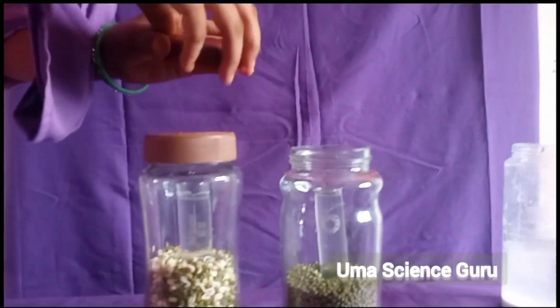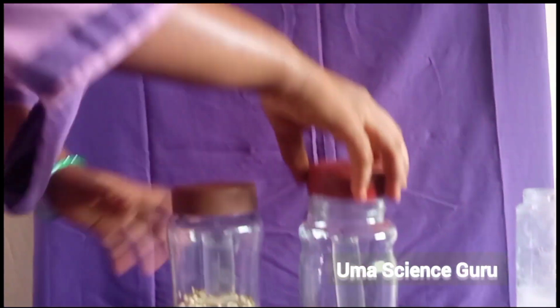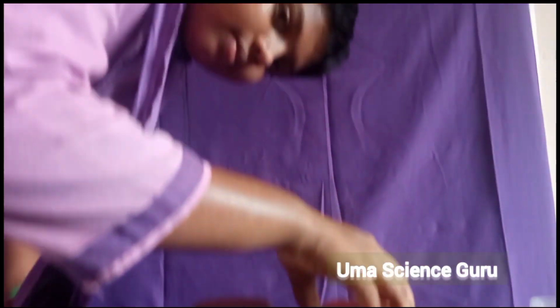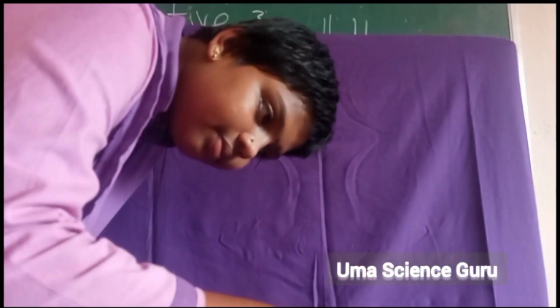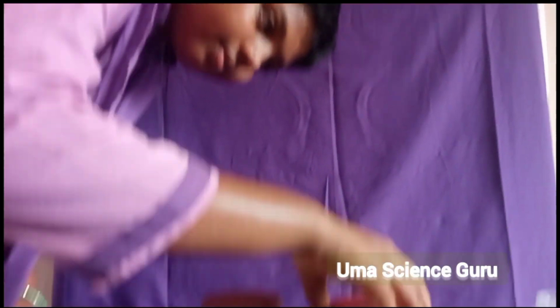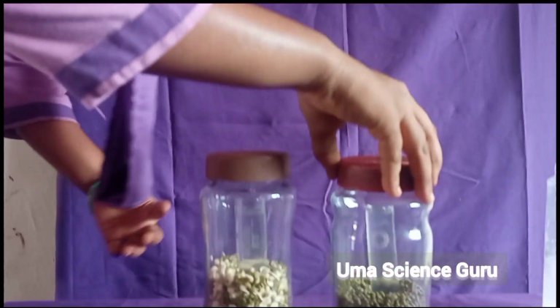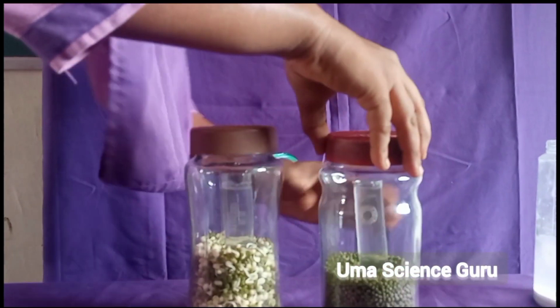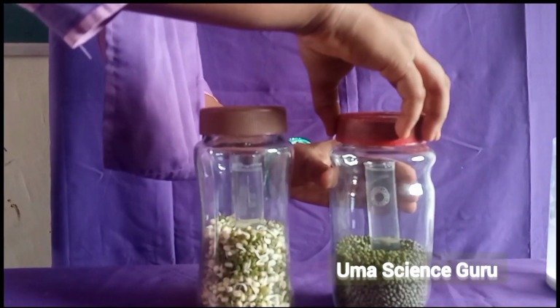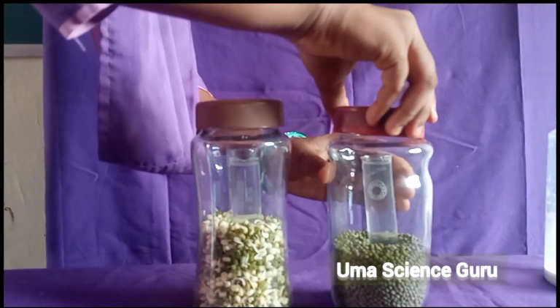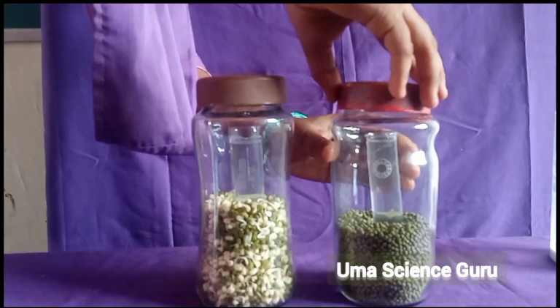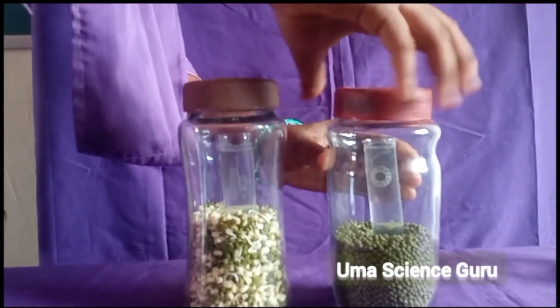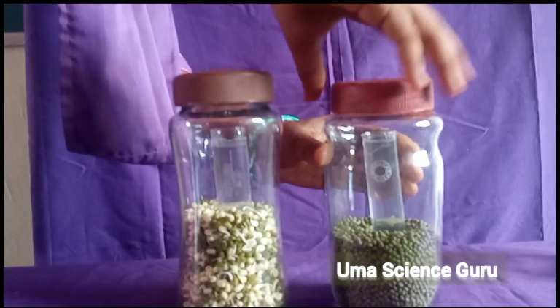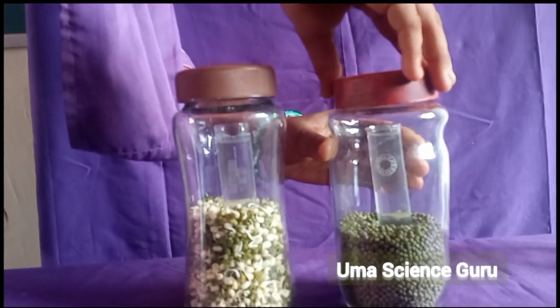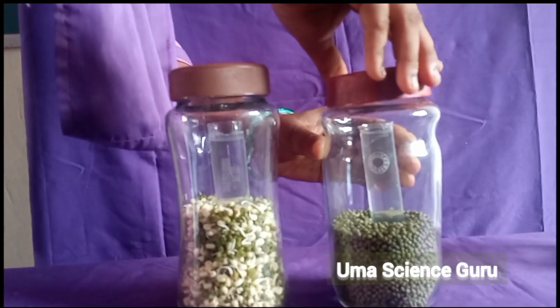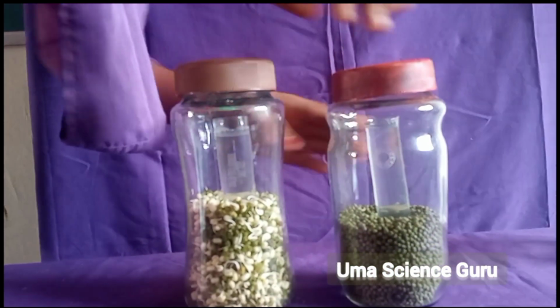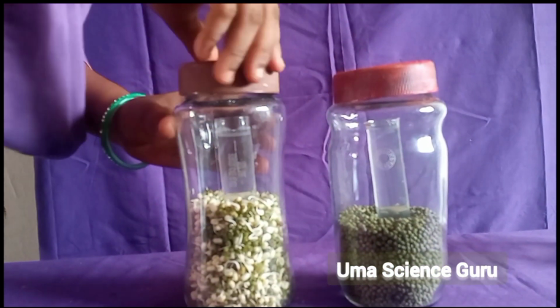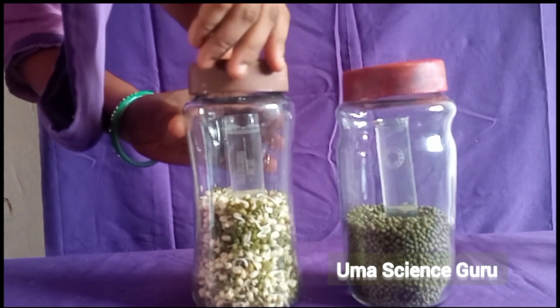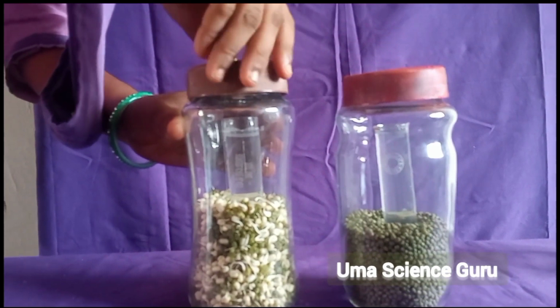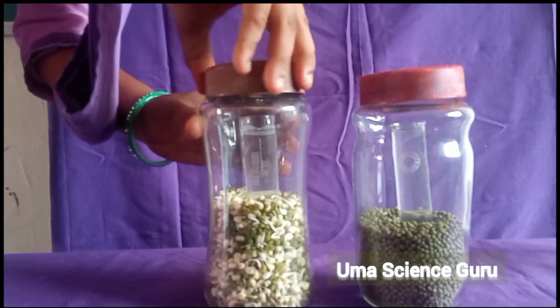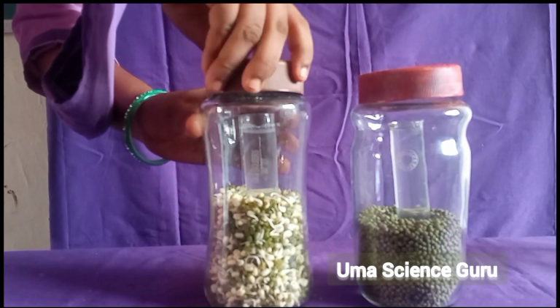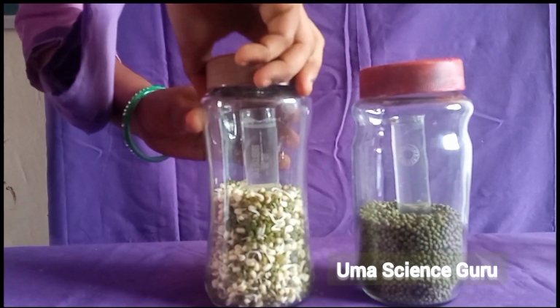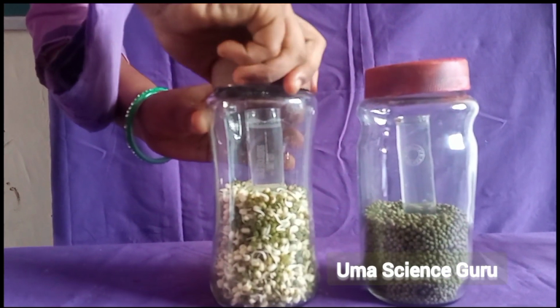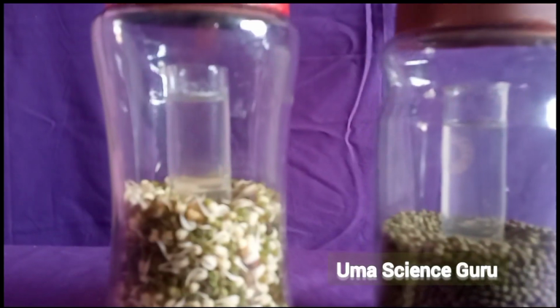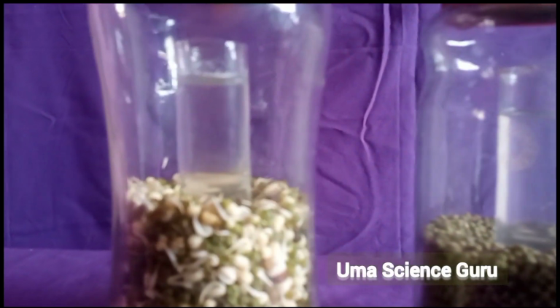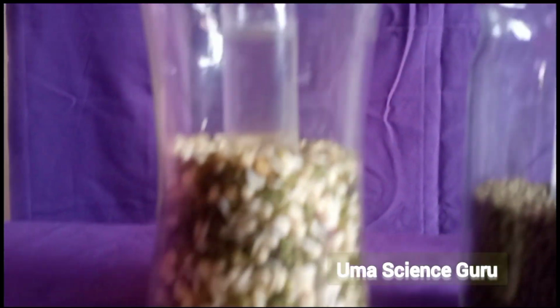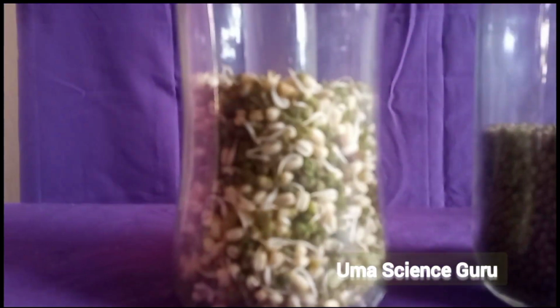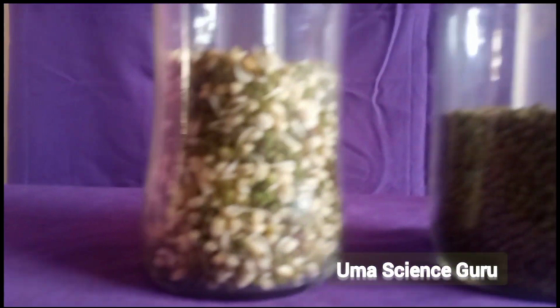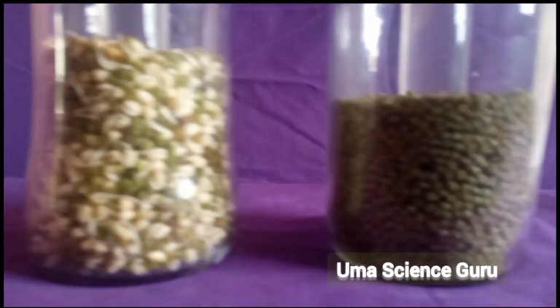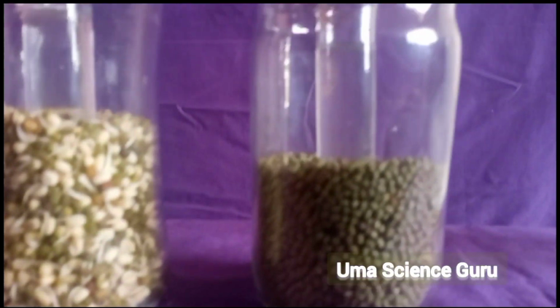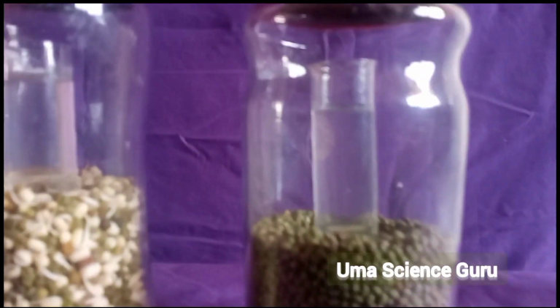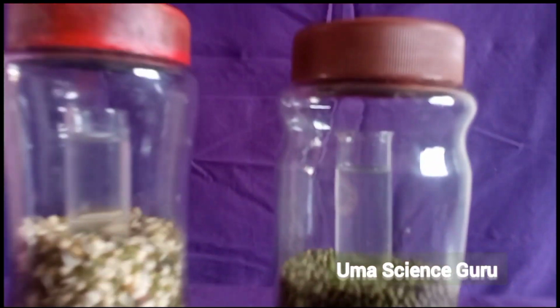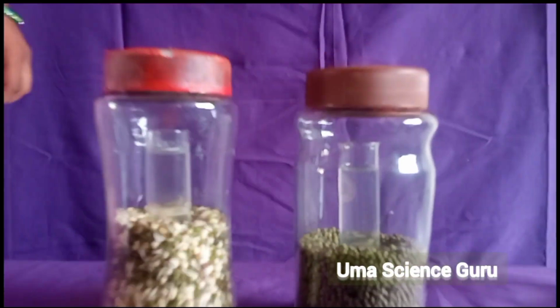Close the bottles tightly. Students, observe the bottles — in both sets, lime water is very clear. Keep these seeds undisturbed for two days.